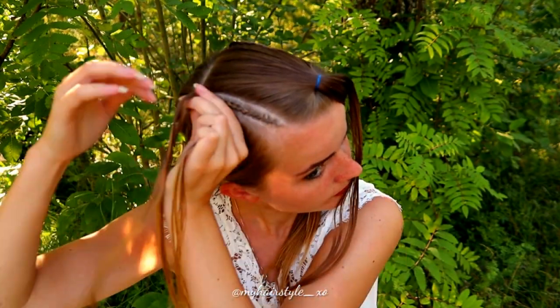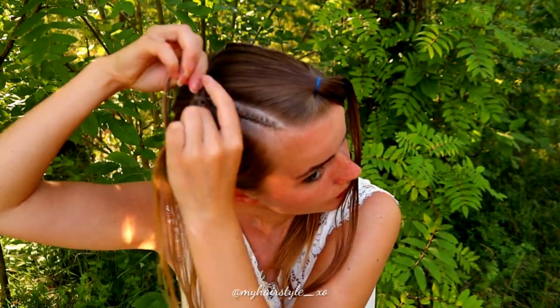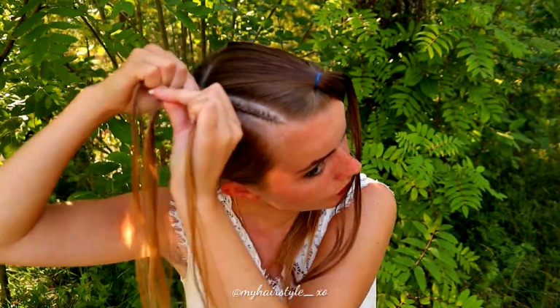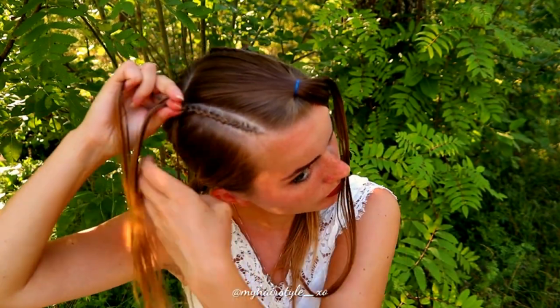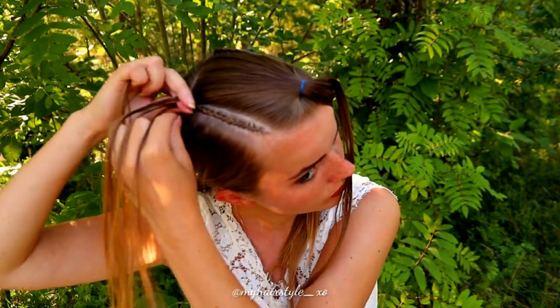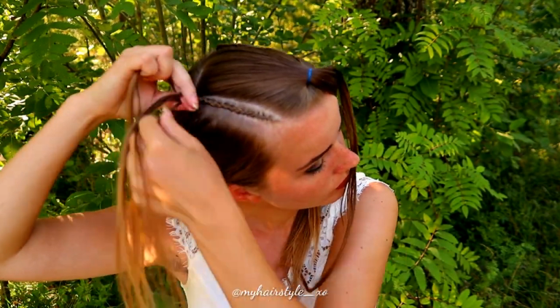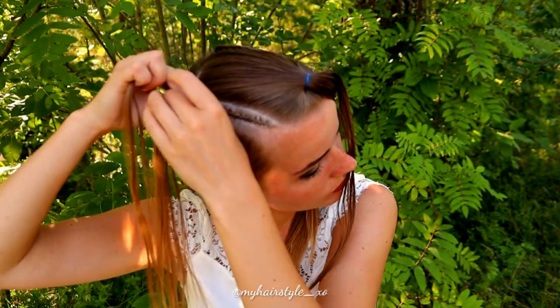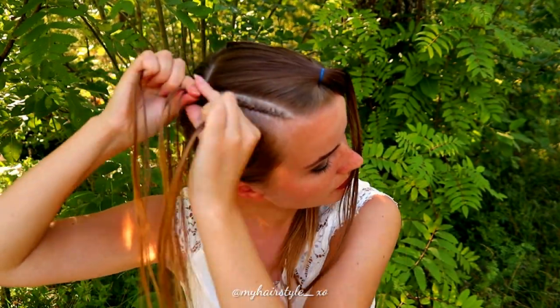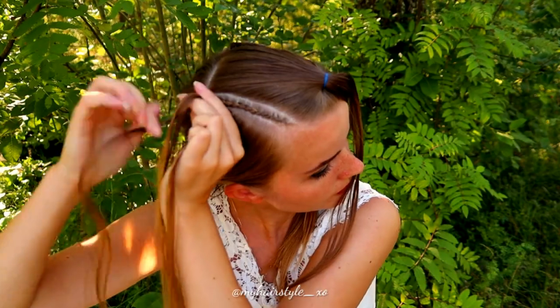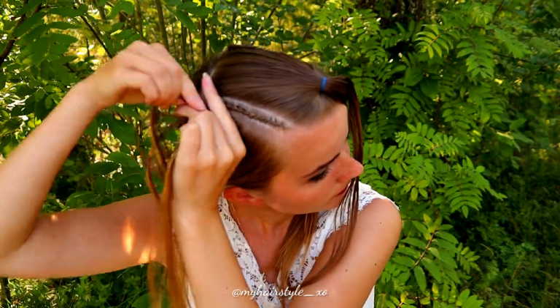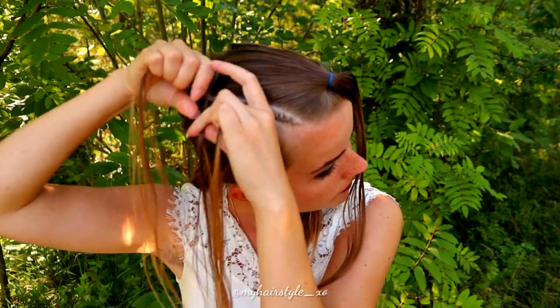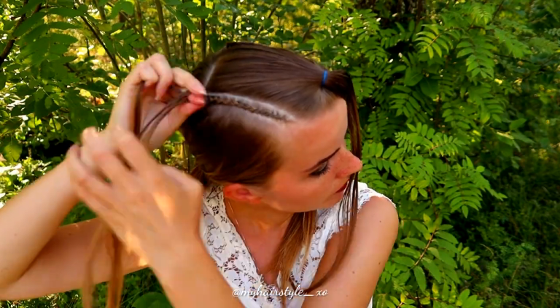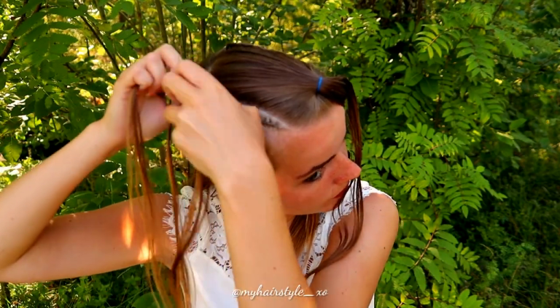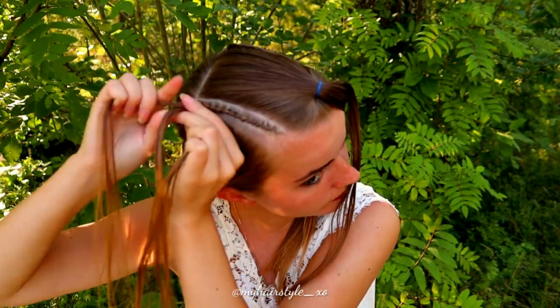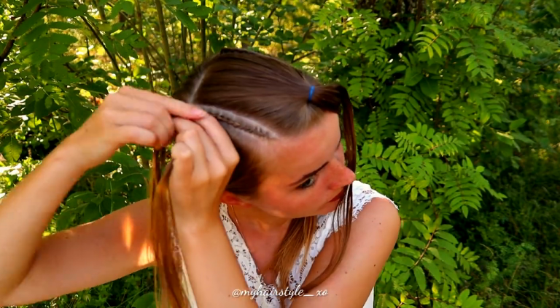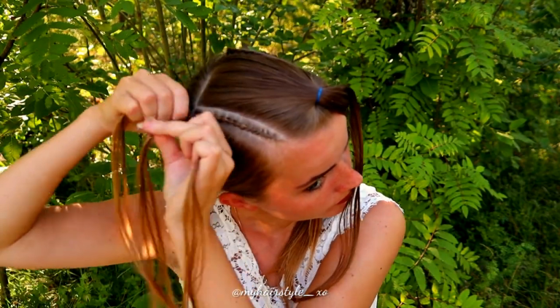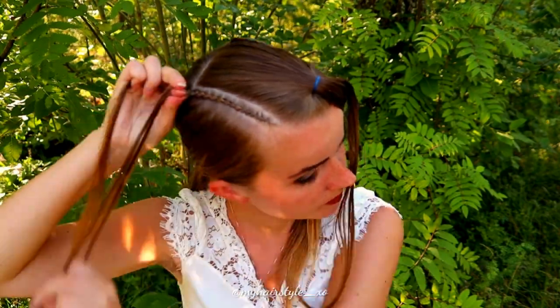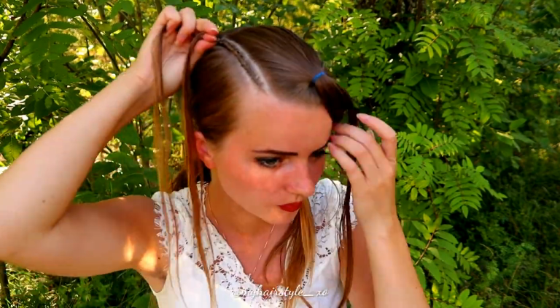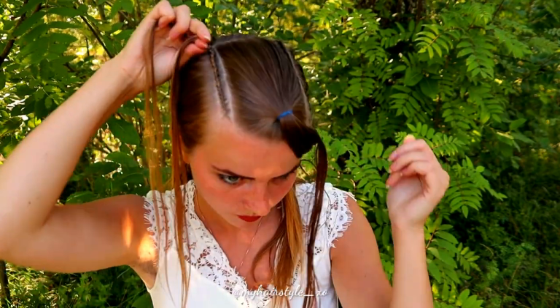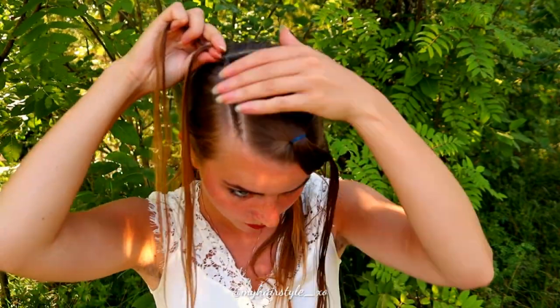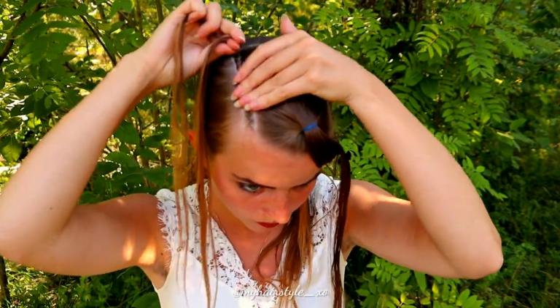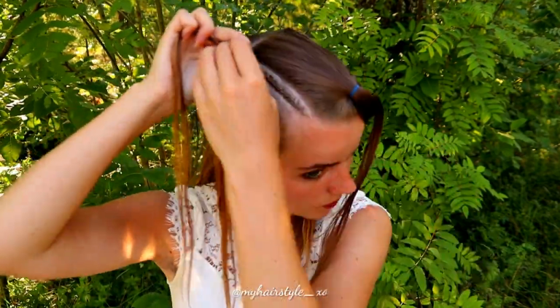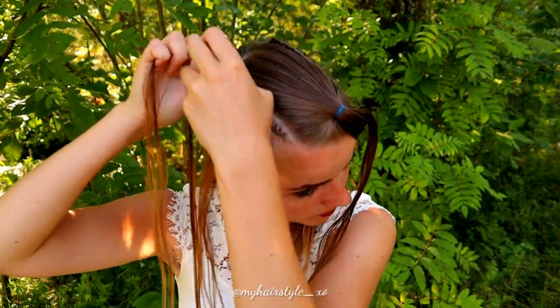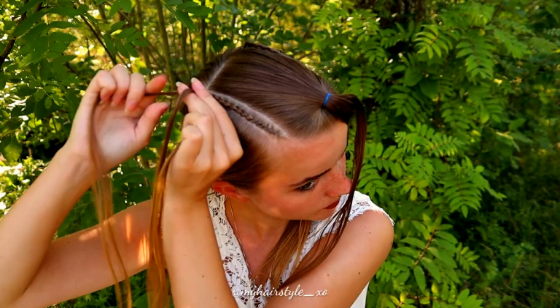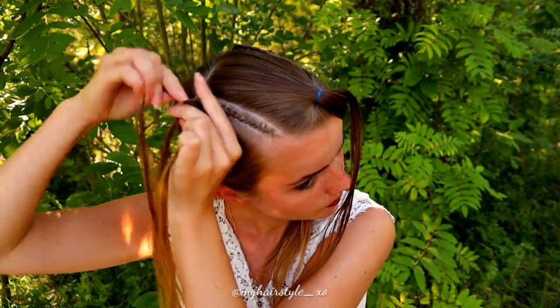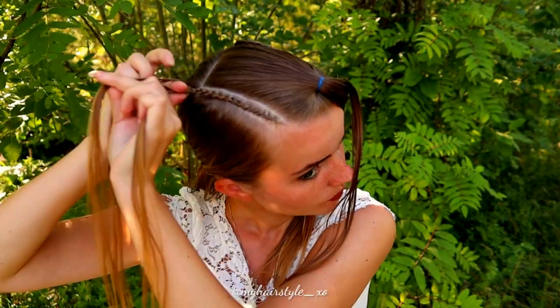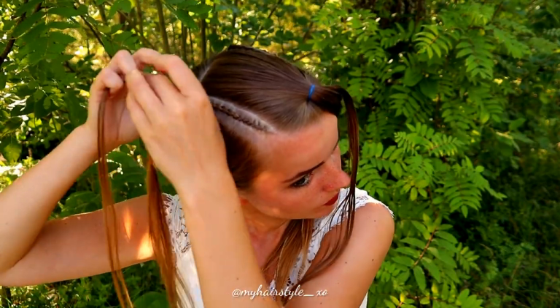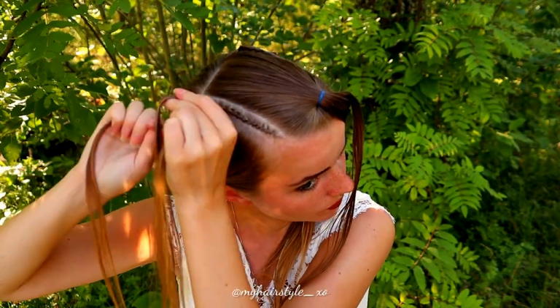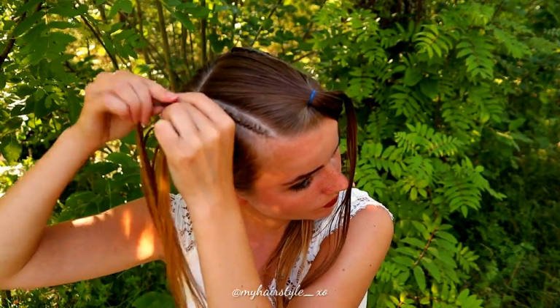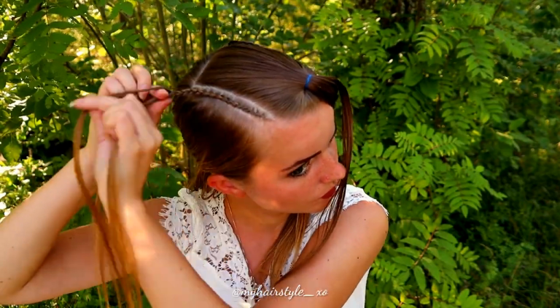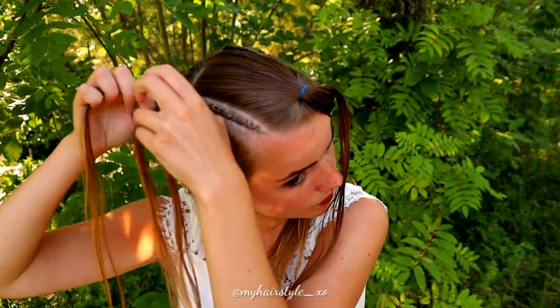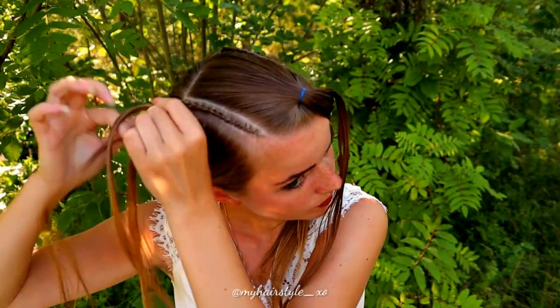Continue like this until you've braided the whole section in, and a little bit more after that, so the braids will reach inside the top knot for sure.